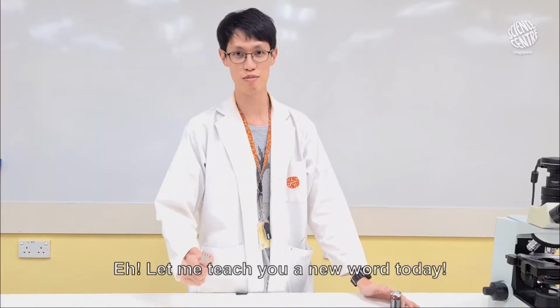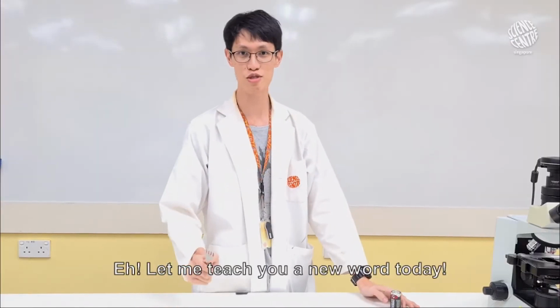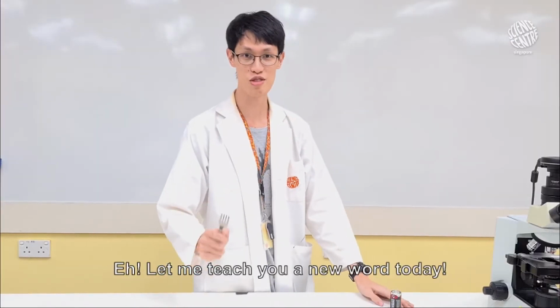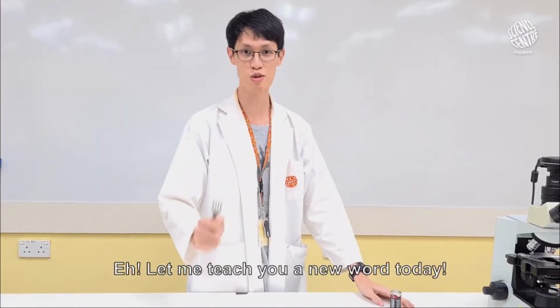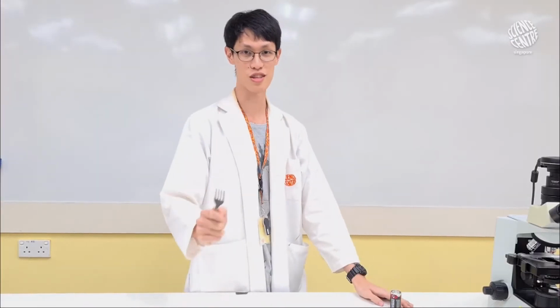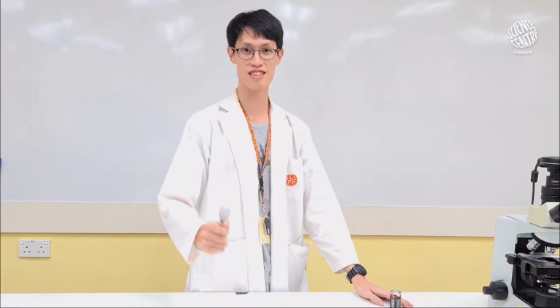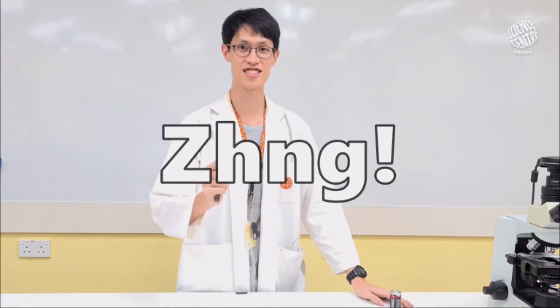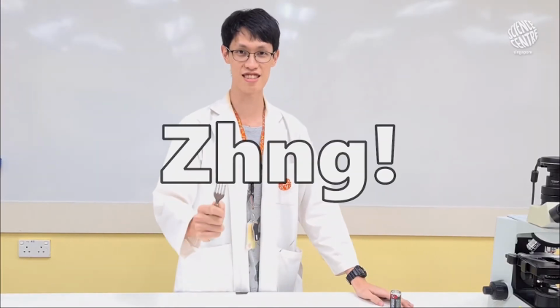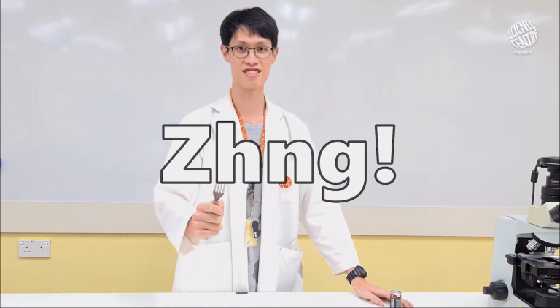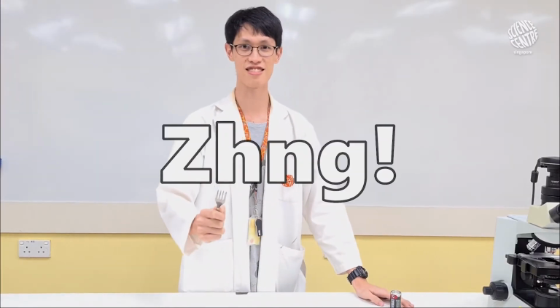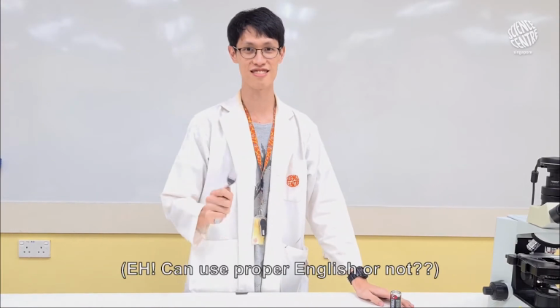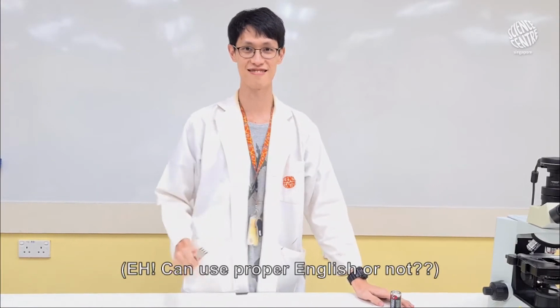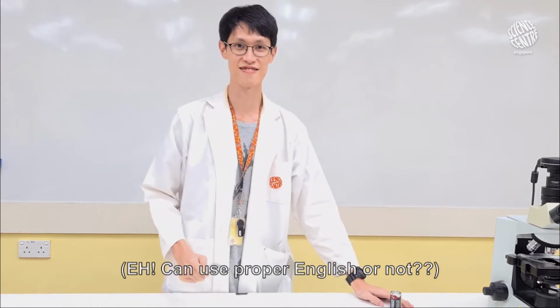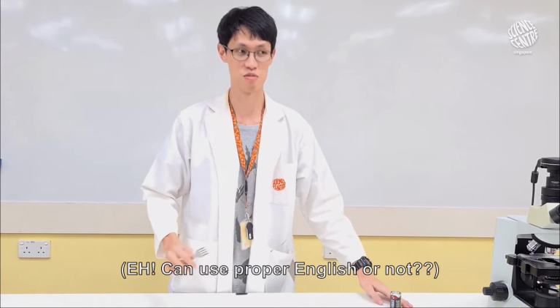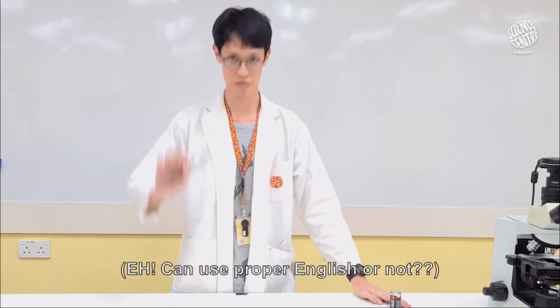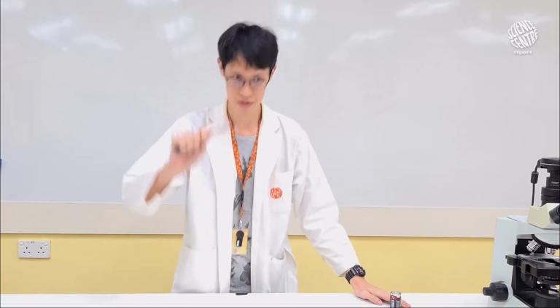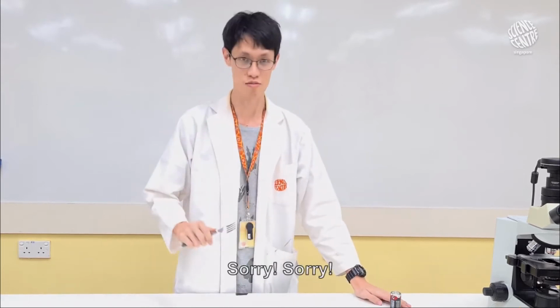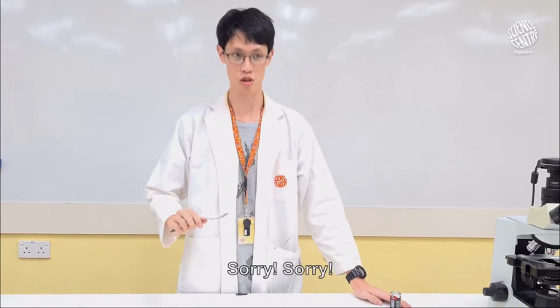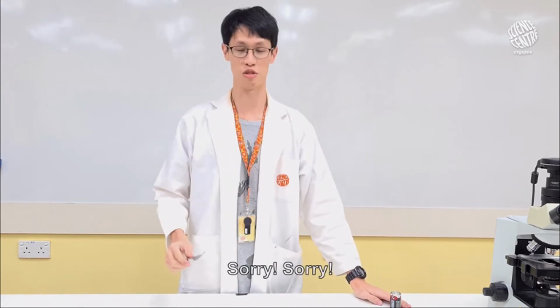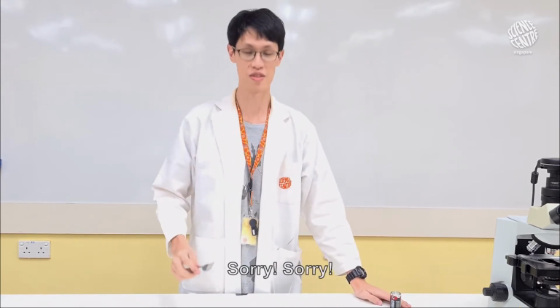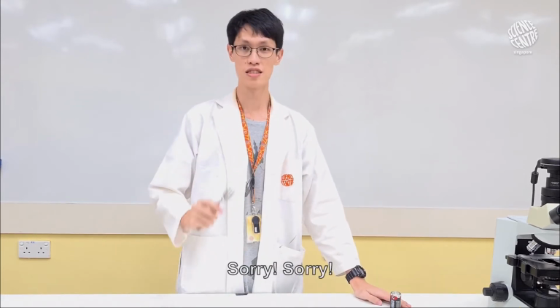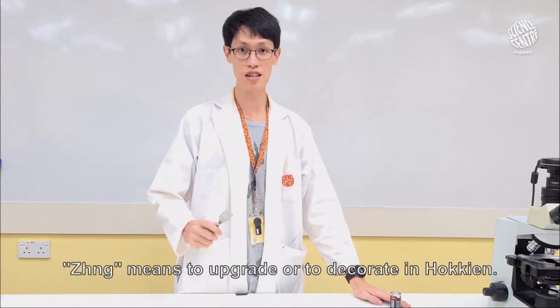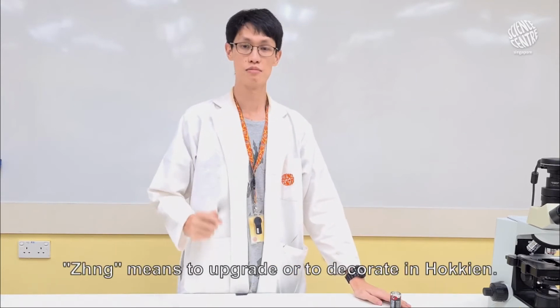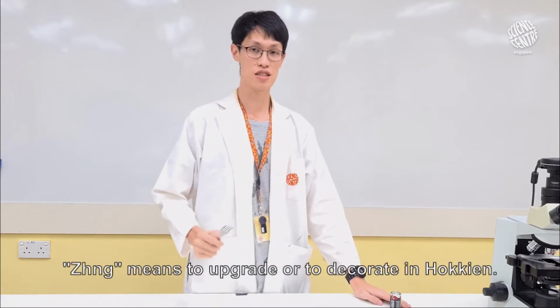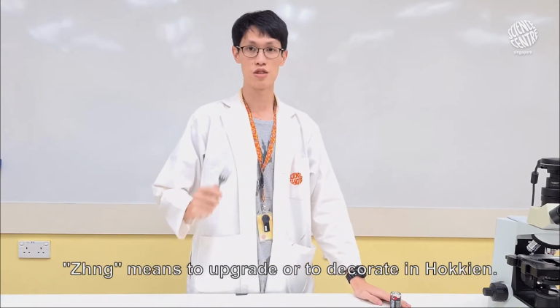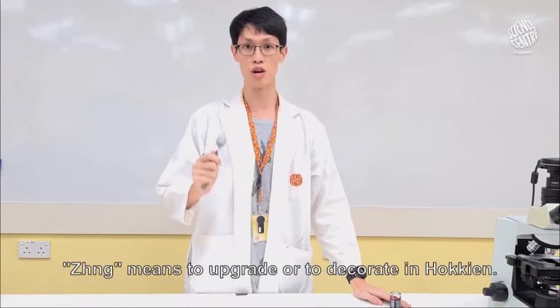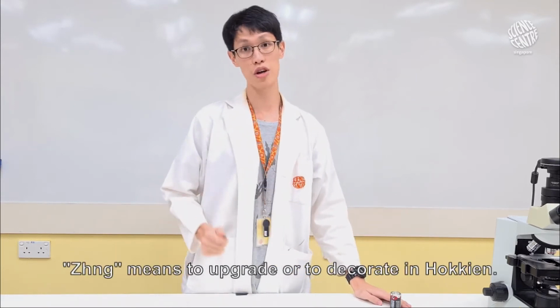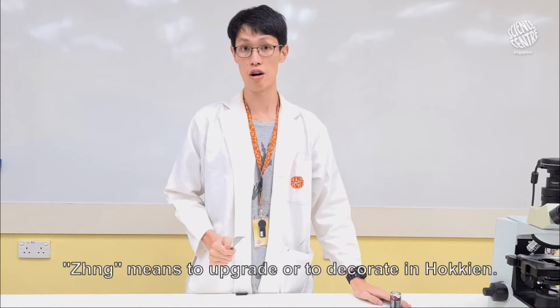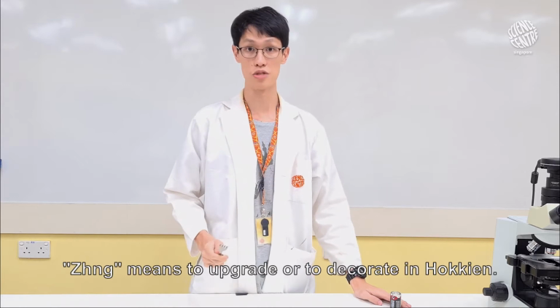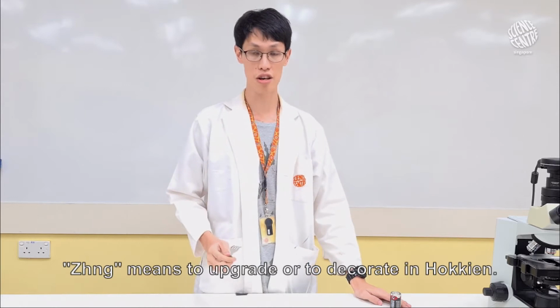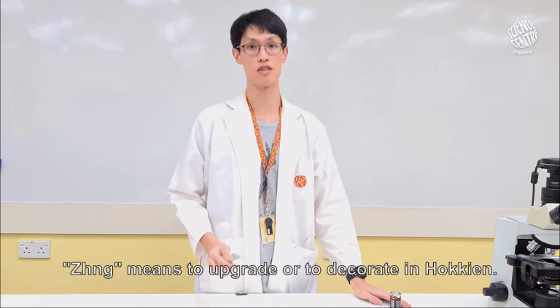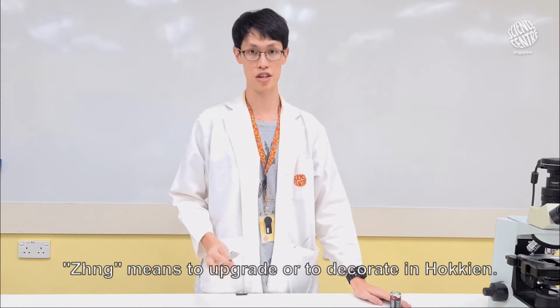Let me teach you a new word today. Zeng. Can you use proper English or not? Sorry, sorry. Zeng means to upgrade or to decorate in Hokkien.